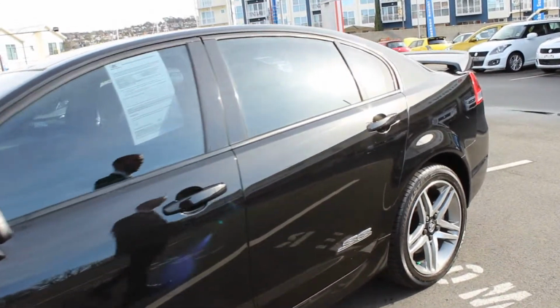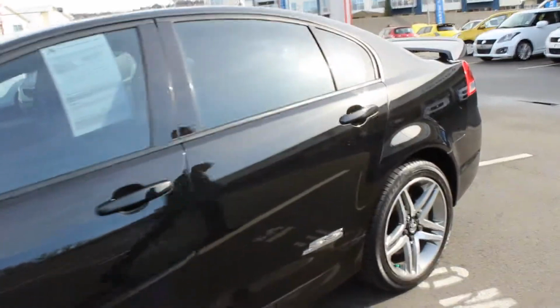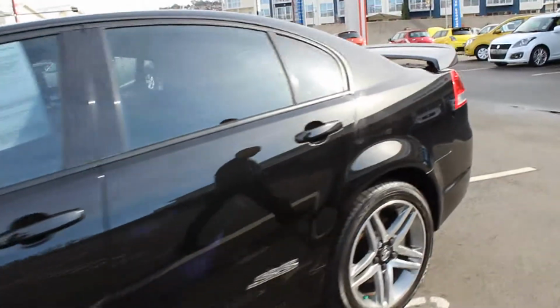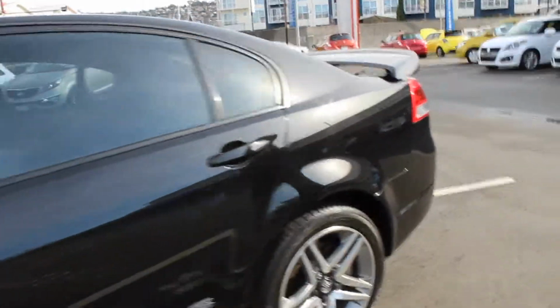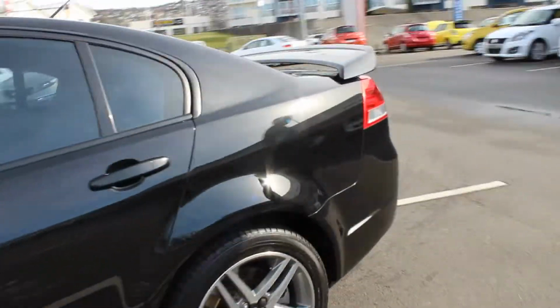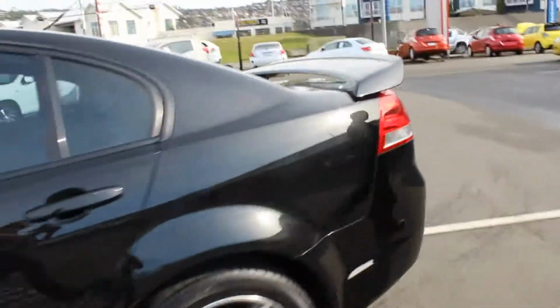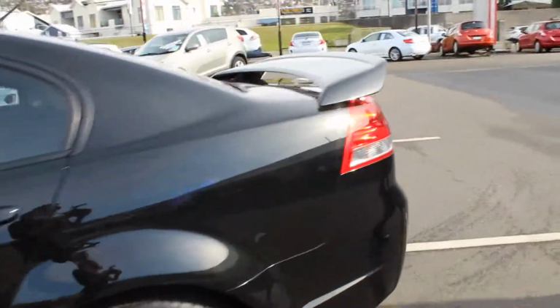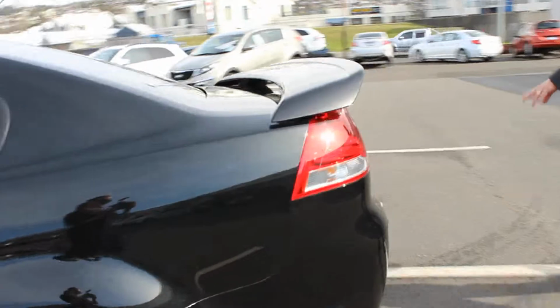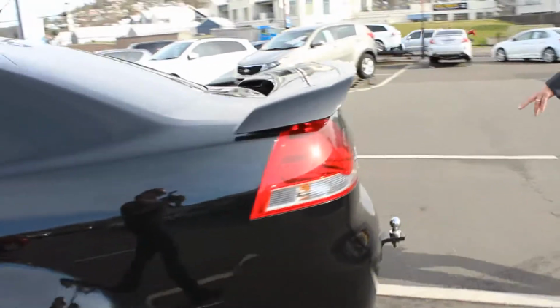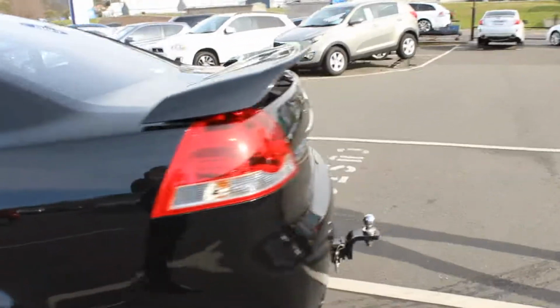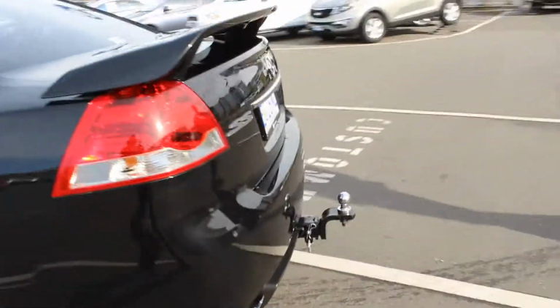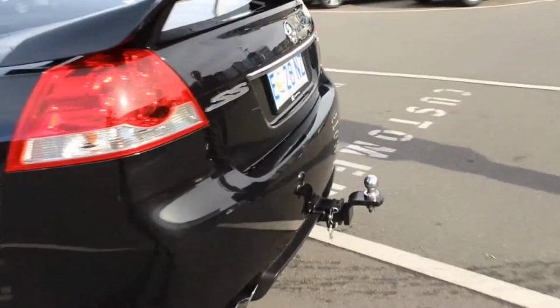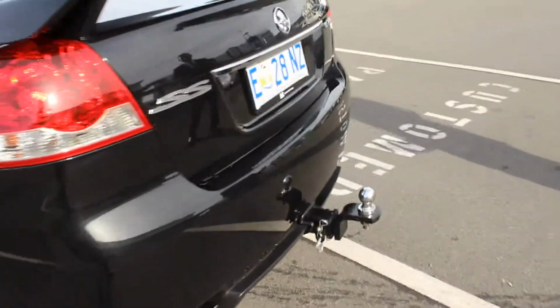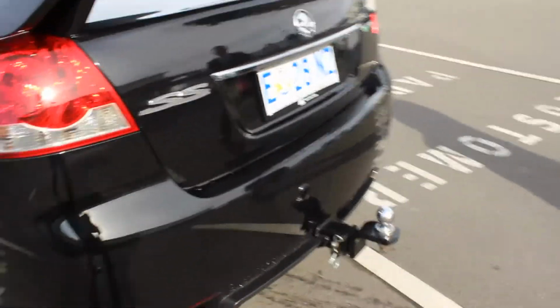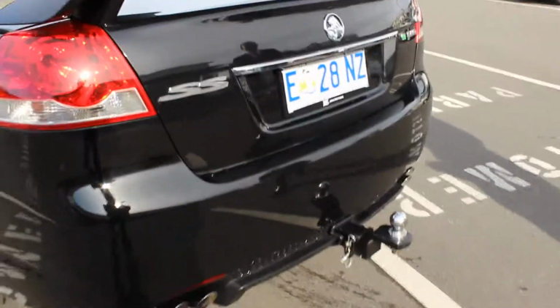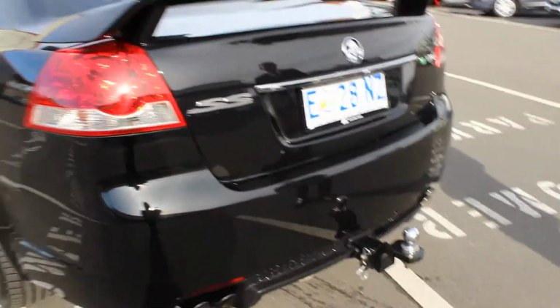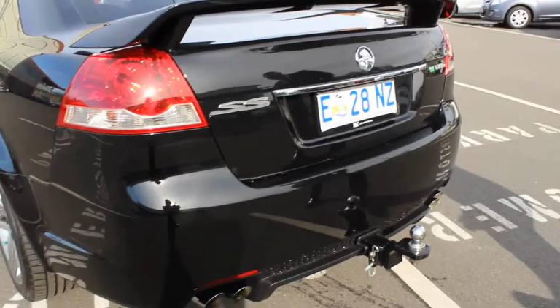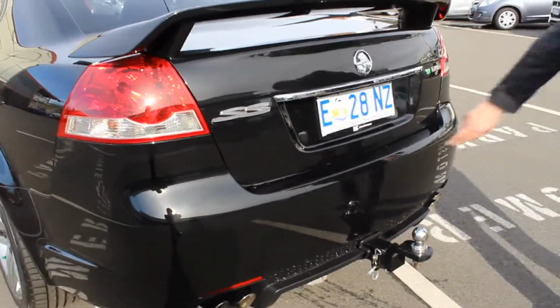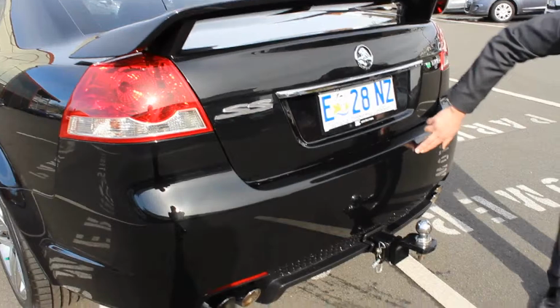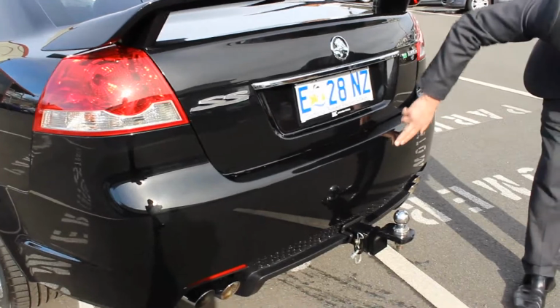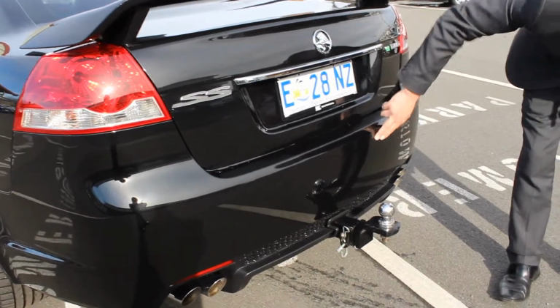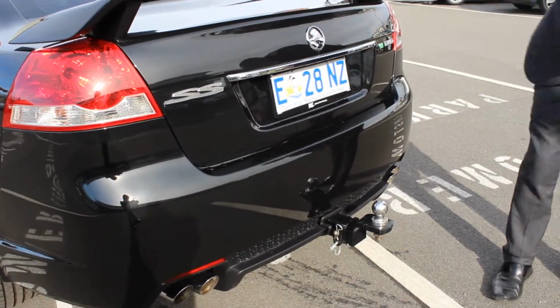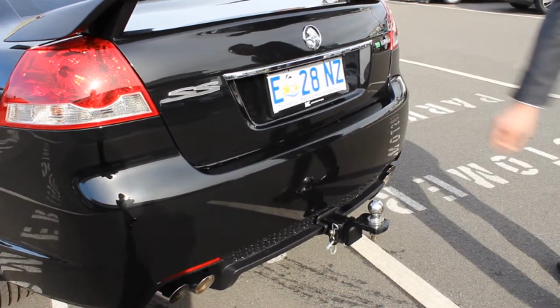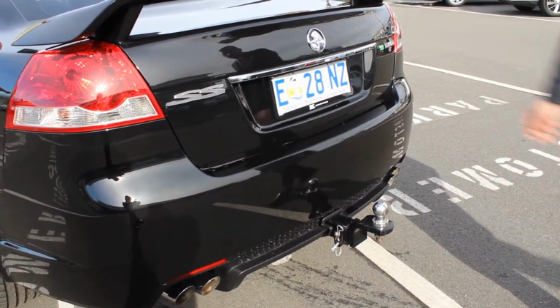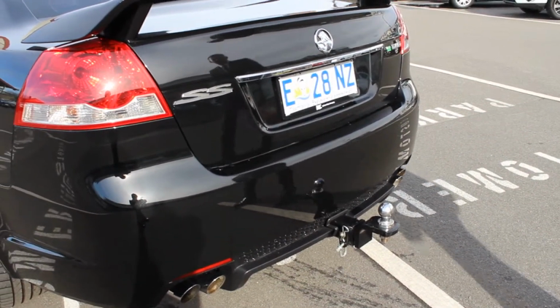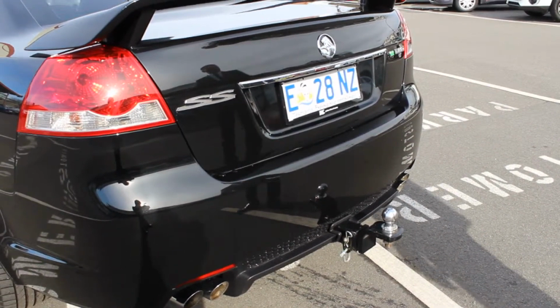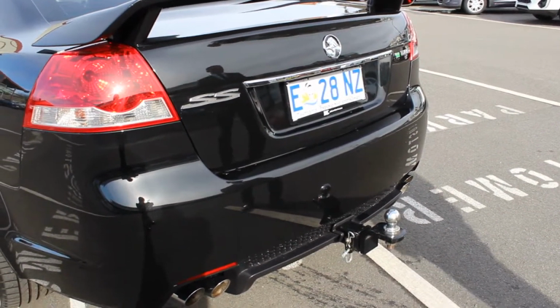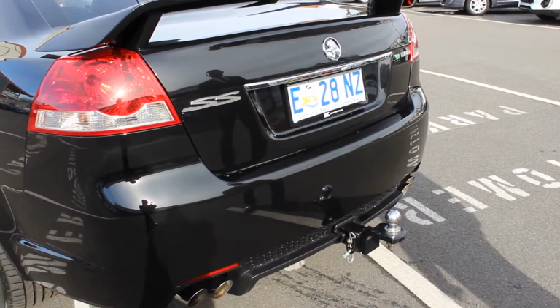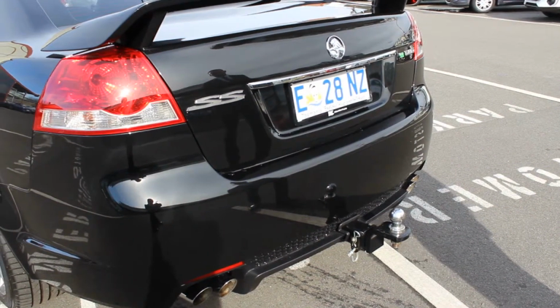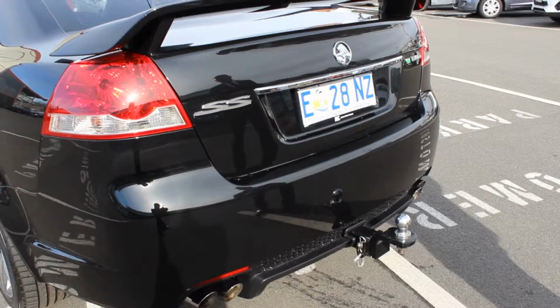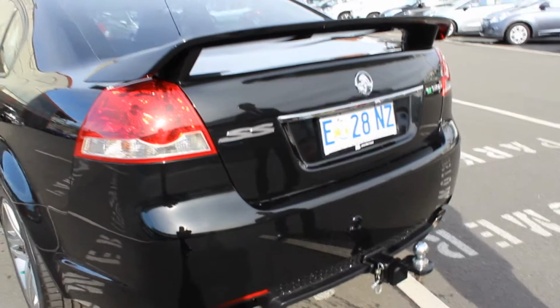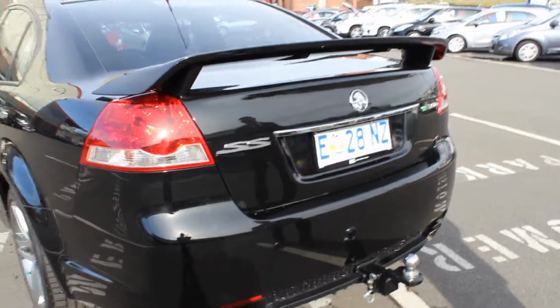I'll just take a round back here. Towbar mentioned on the phone — it may appeal or may not, depending on what you want to do with it. There is a tiny little mark here — actually, sorry, it was polish. No marks on the back end, and I'll just show you in the boot.